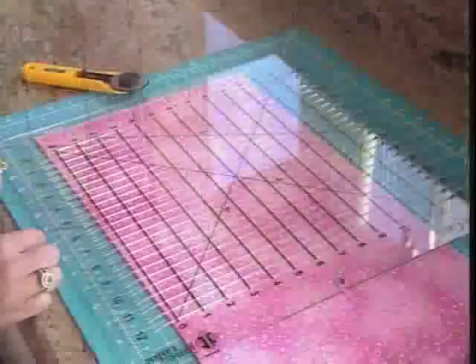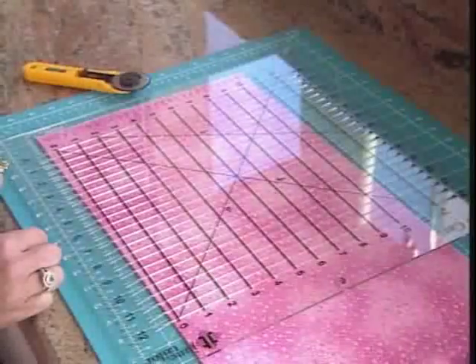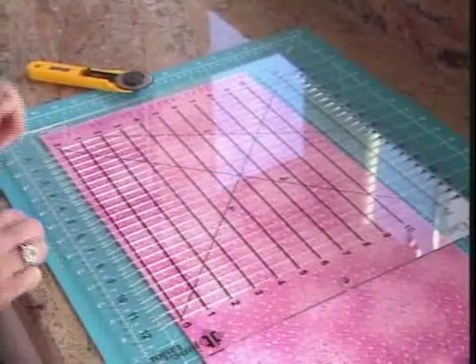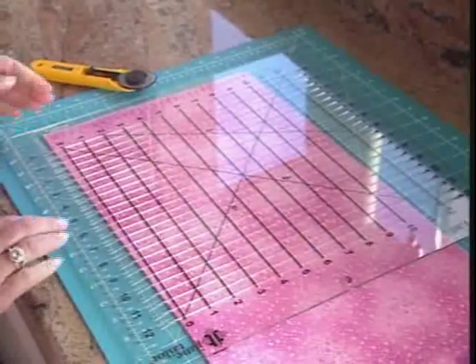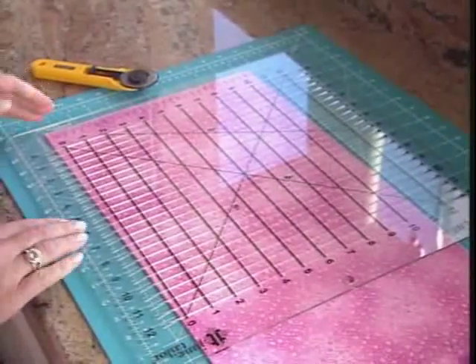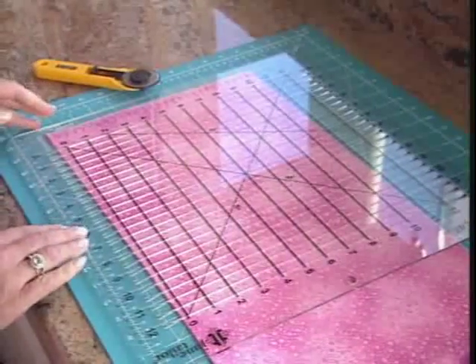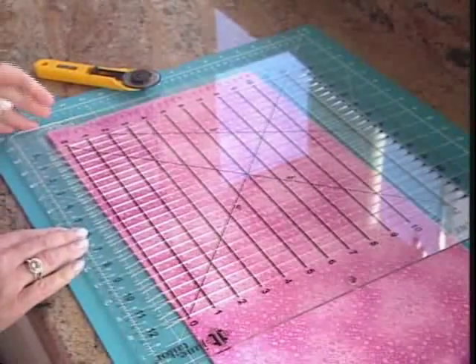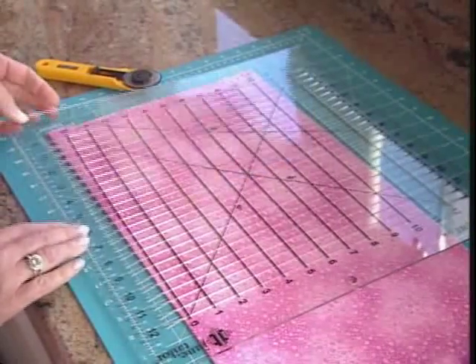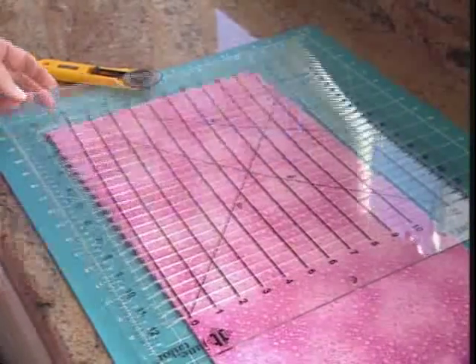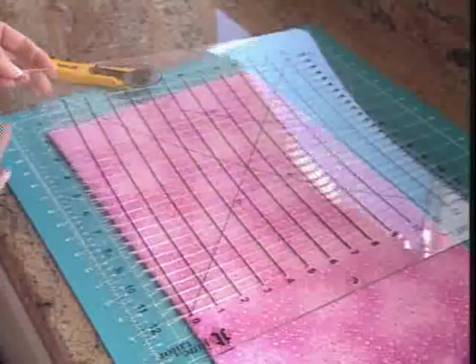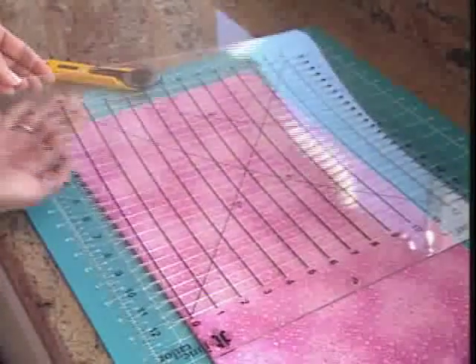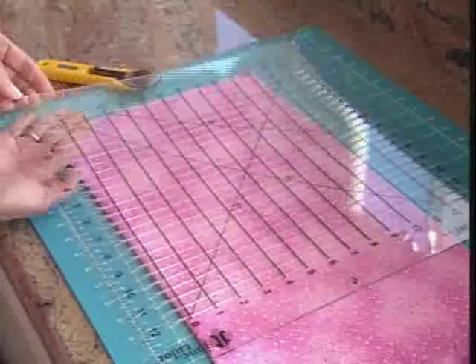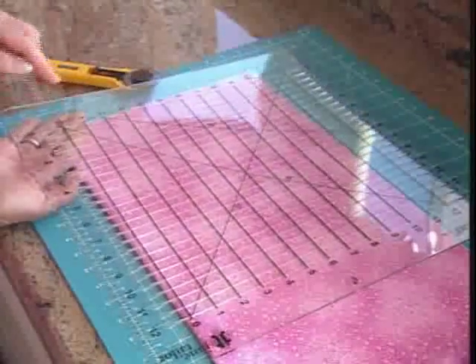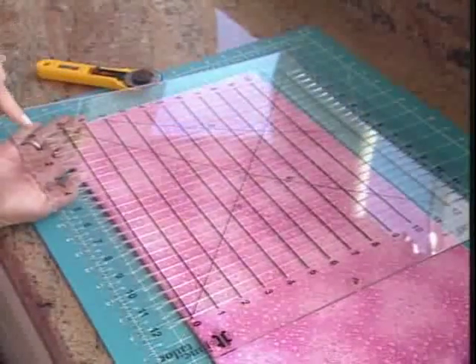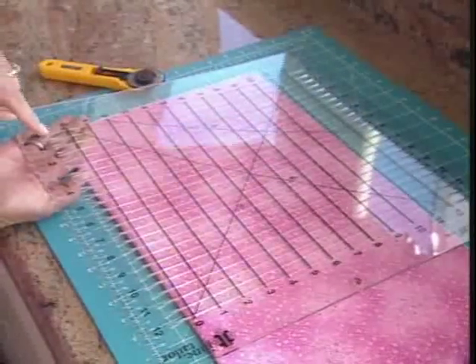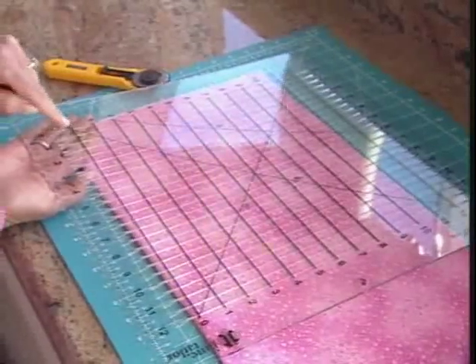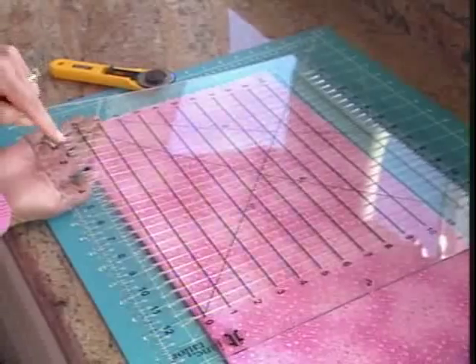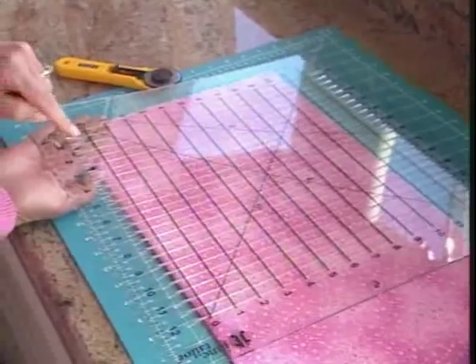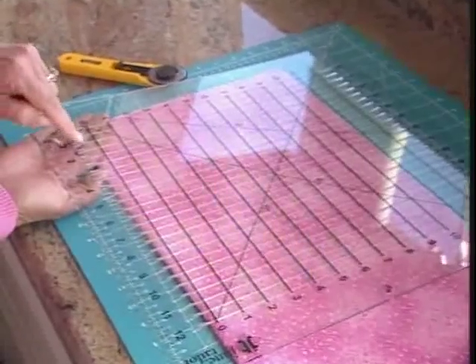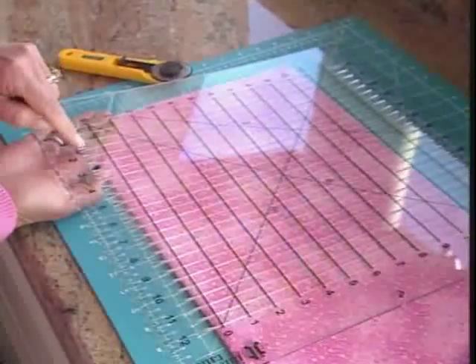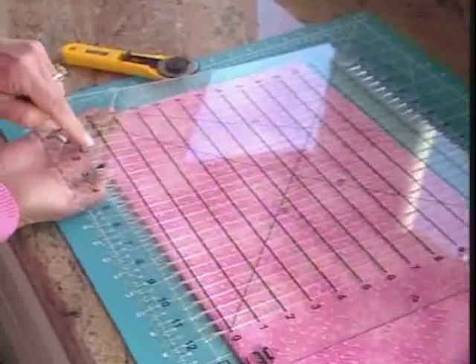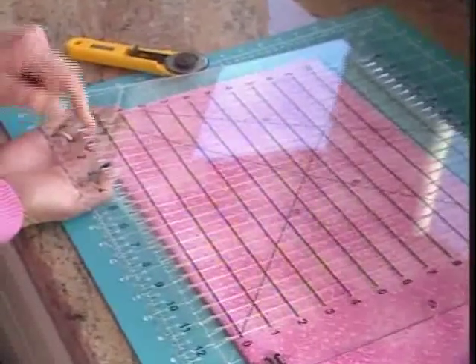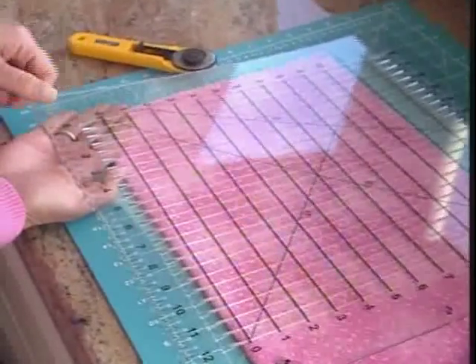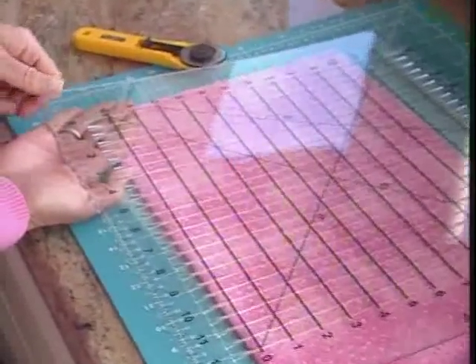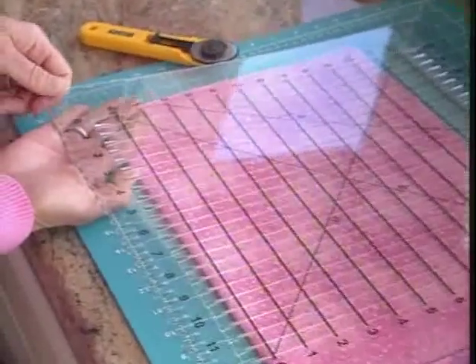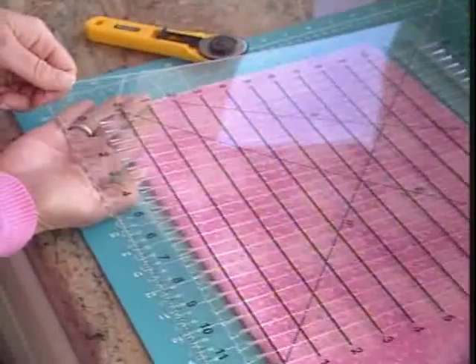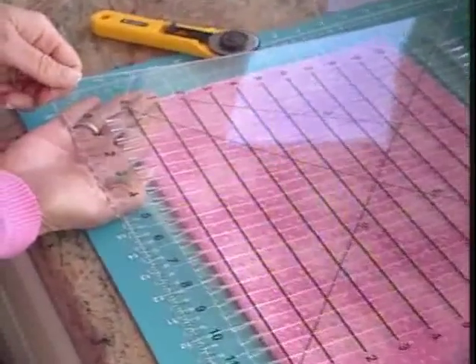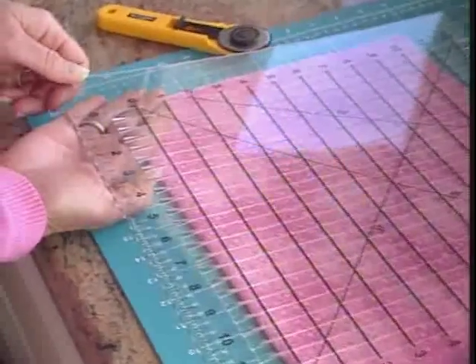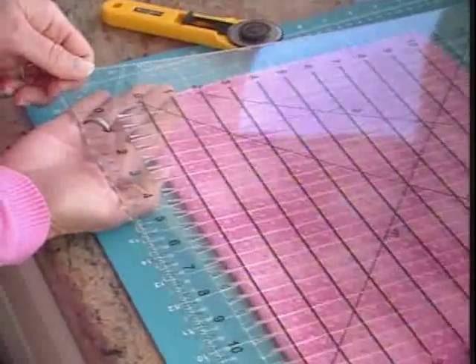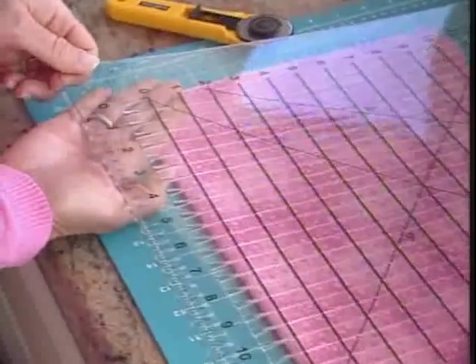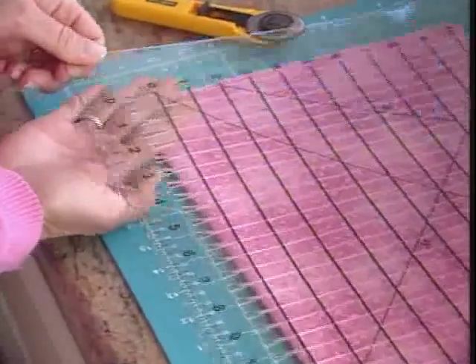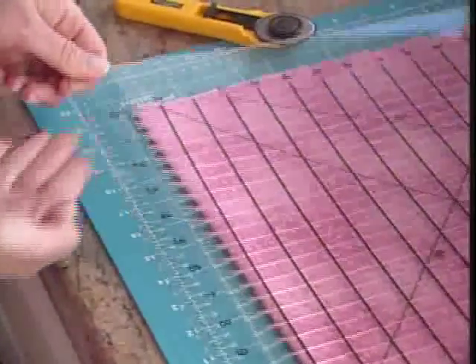The shape cut is a slotted ruler and it has laser cut slots every half inch, so it allows you to cut in half inch increments.